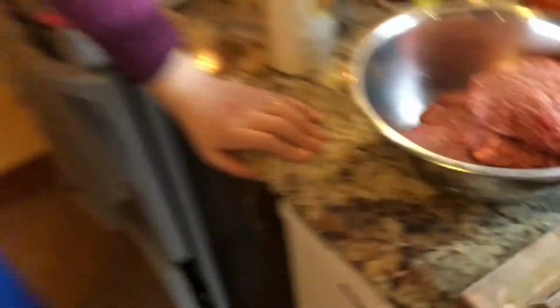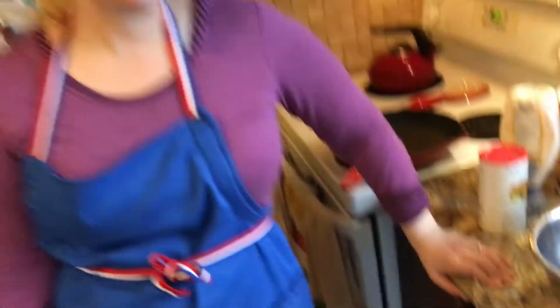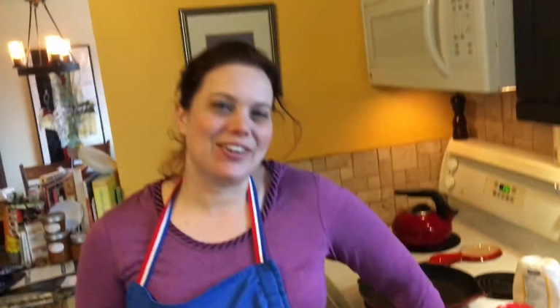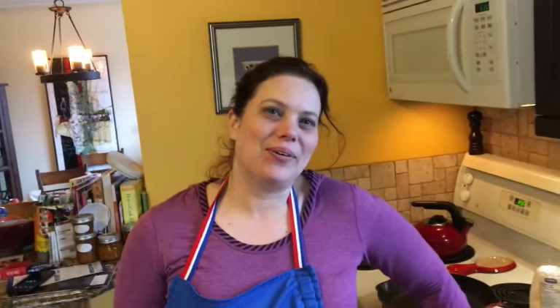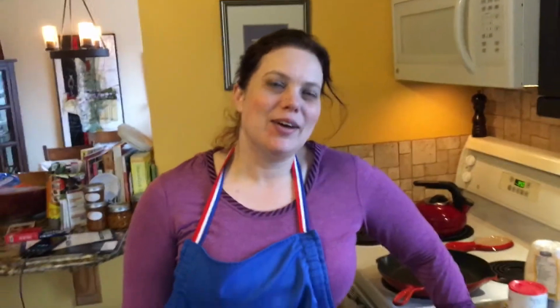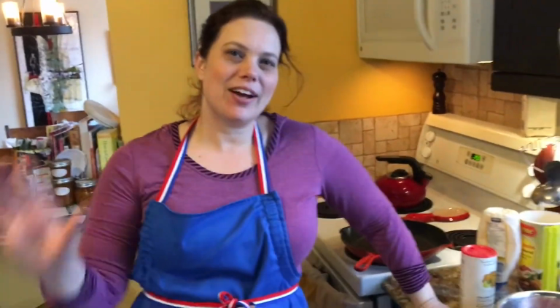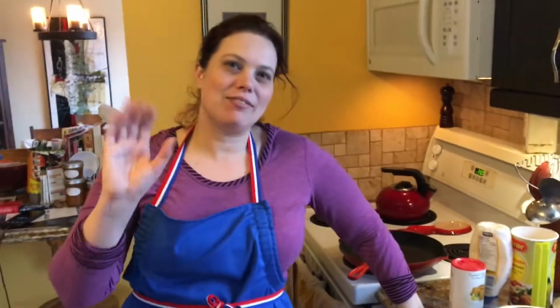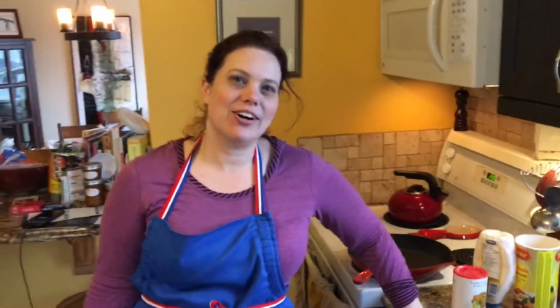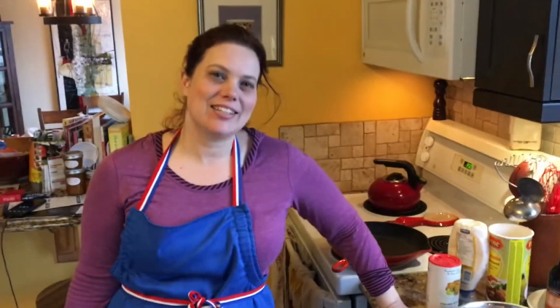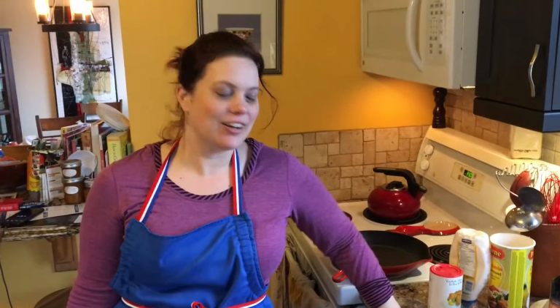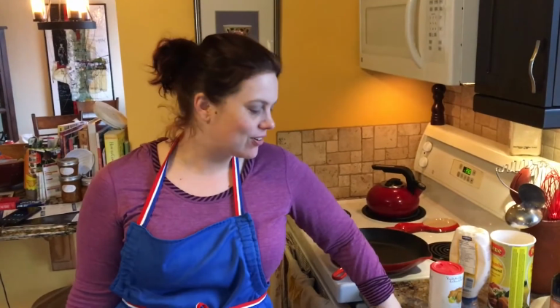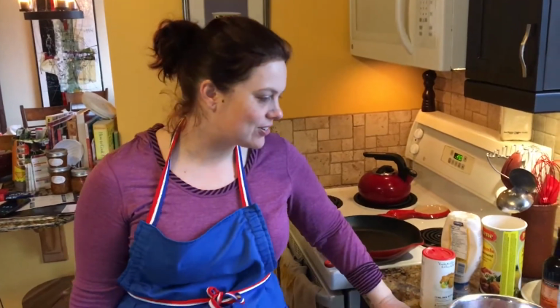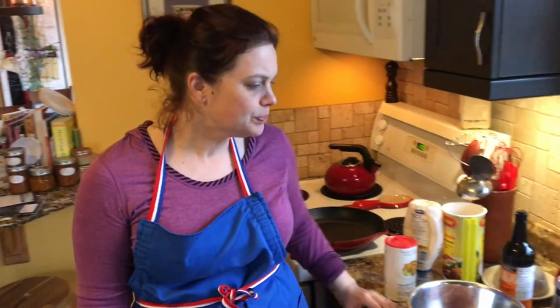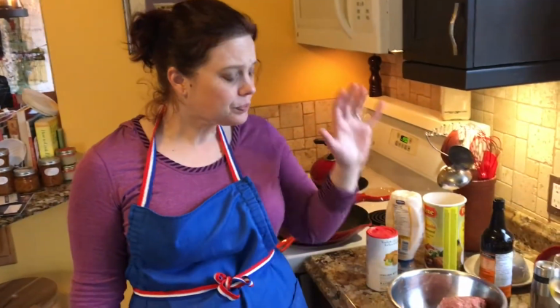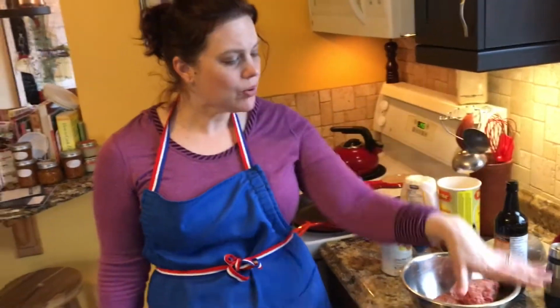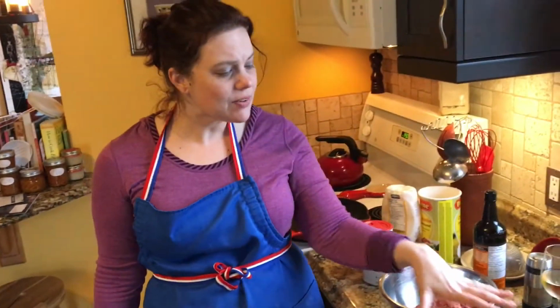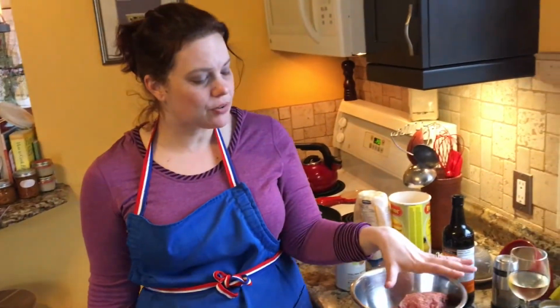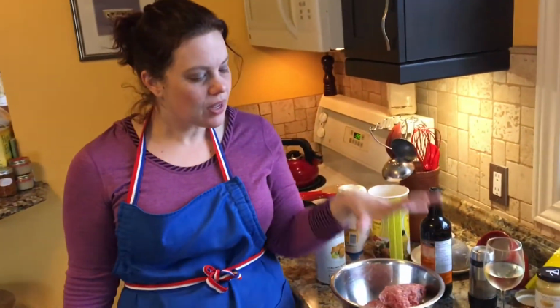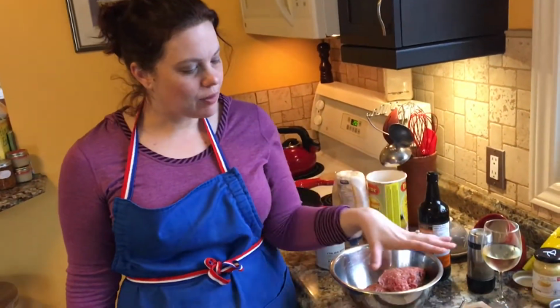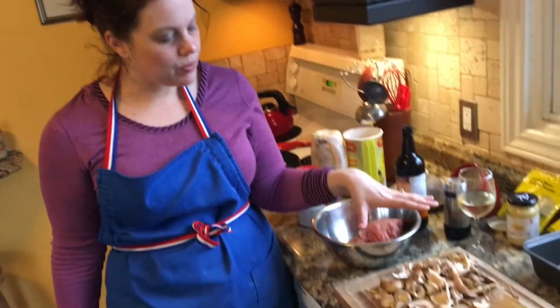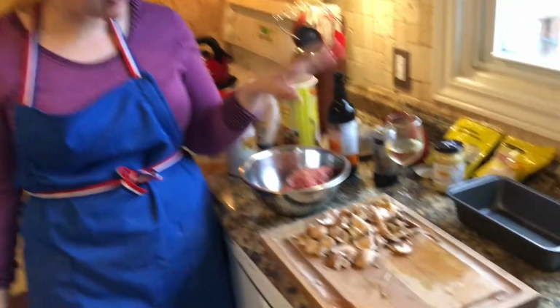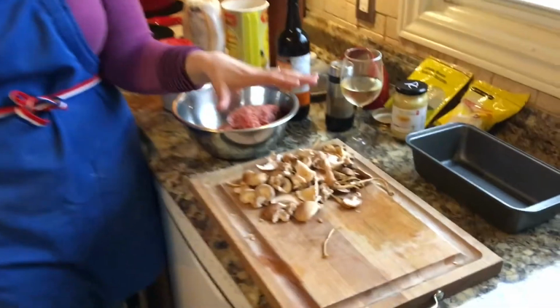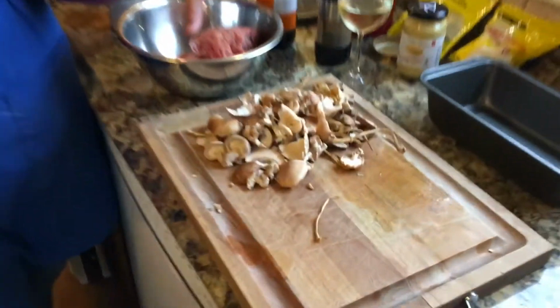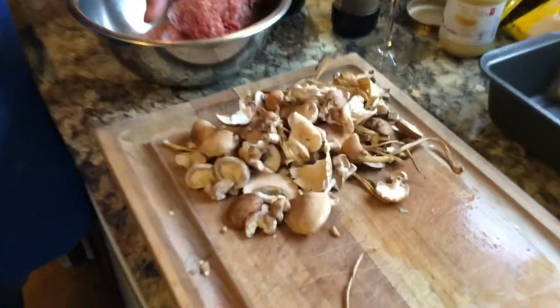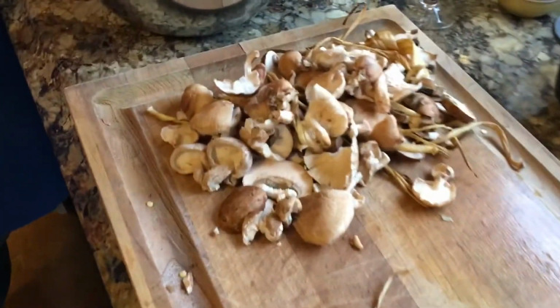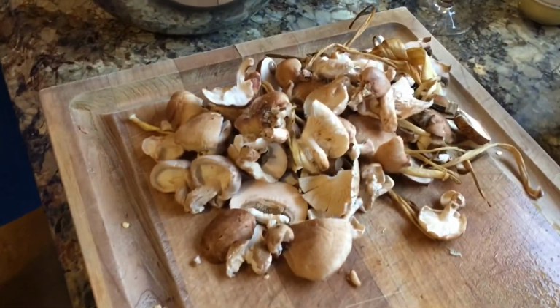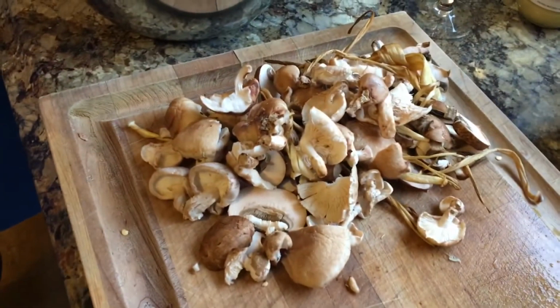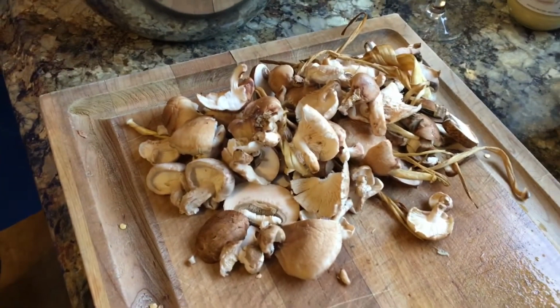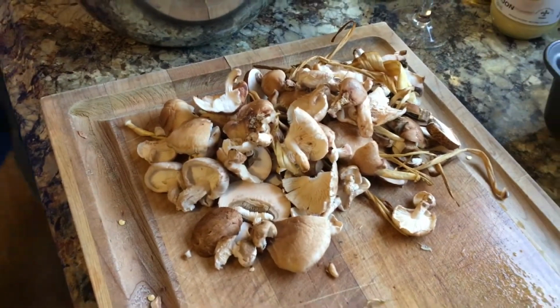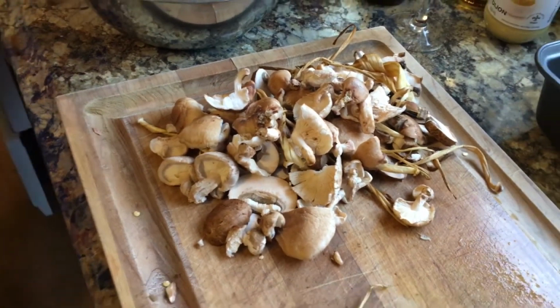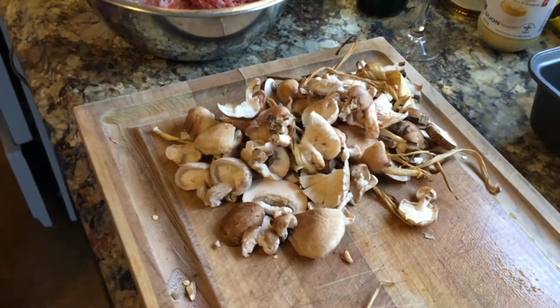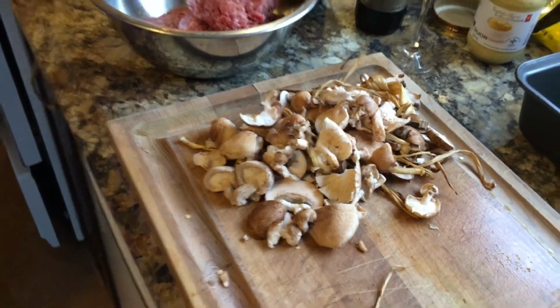Happy Easter everyone! Peter and I are having a very non-classy, non-traditional Easter dinner. We have tons of mushrooms from our mushroom delivery as well as some crimini that we had left over, and I got all excited about meatloaf and mushroom gravy today.